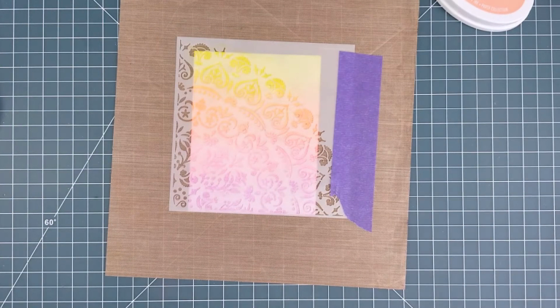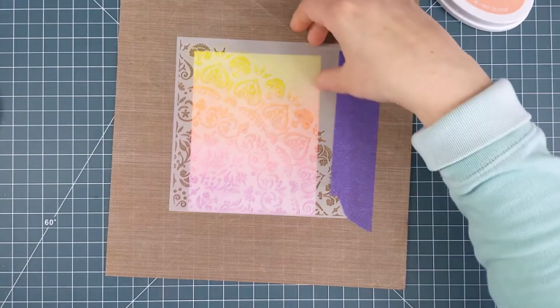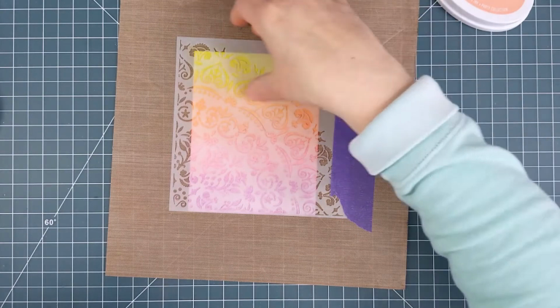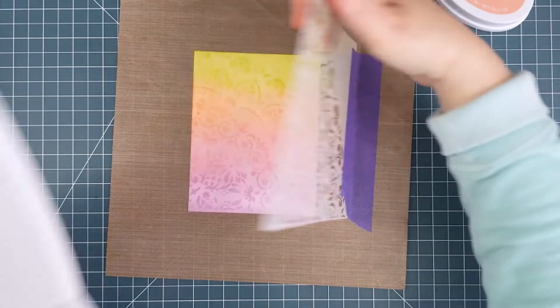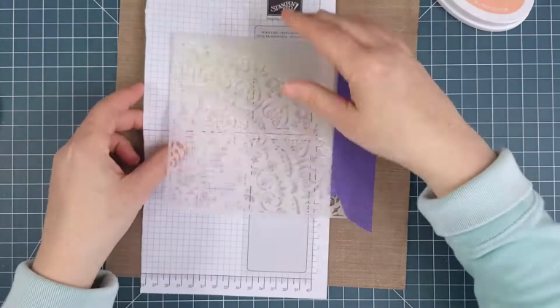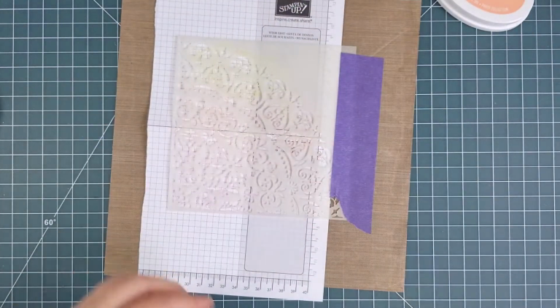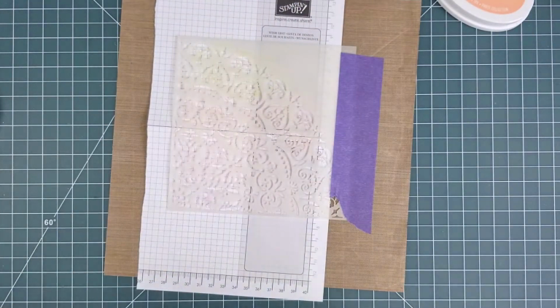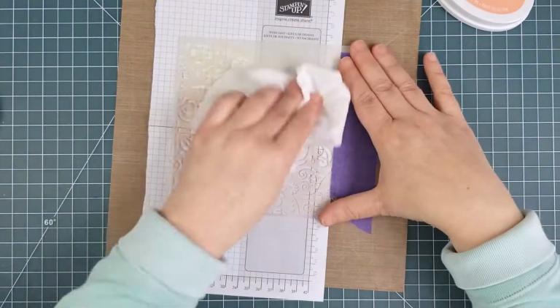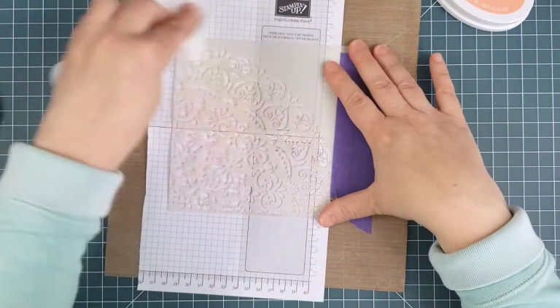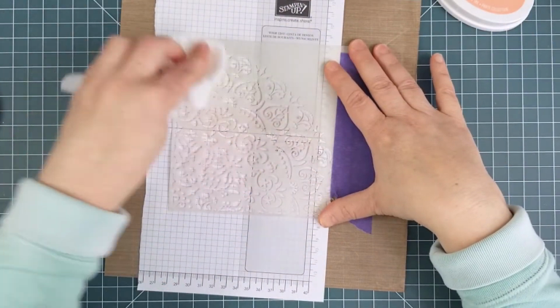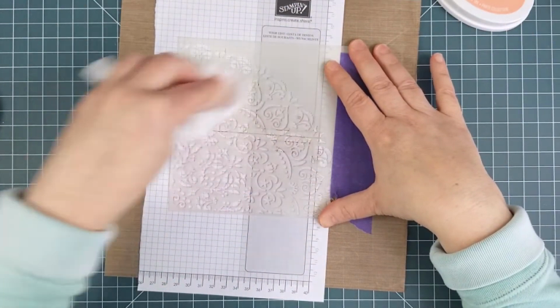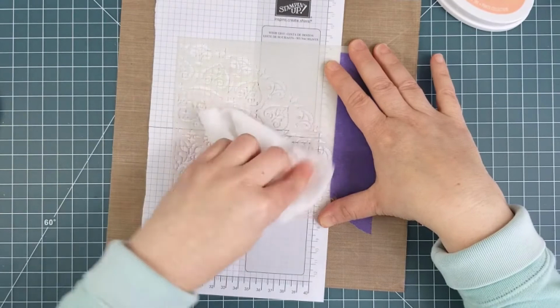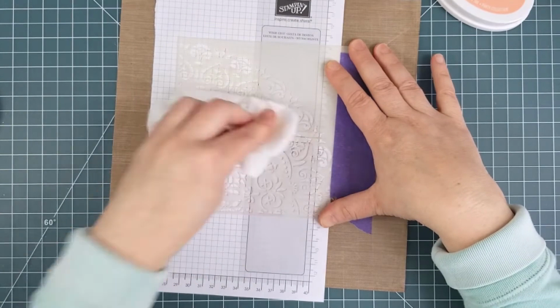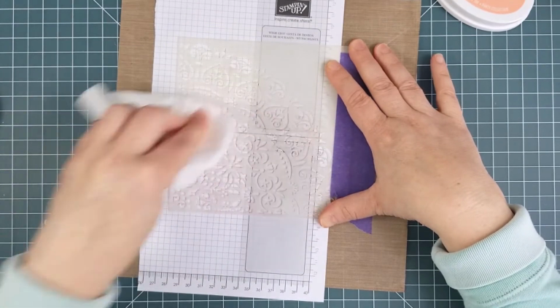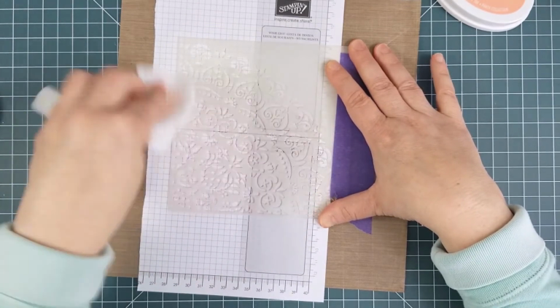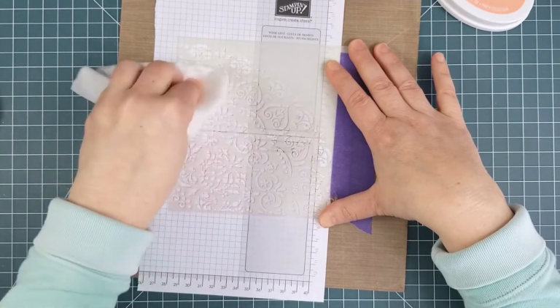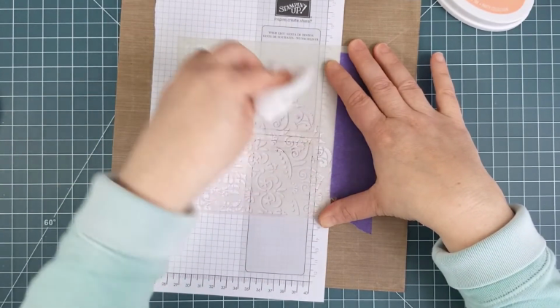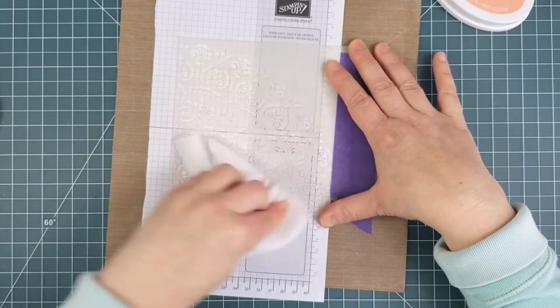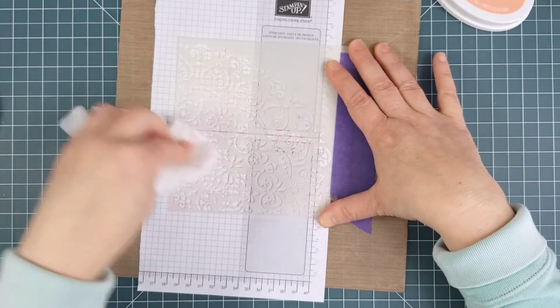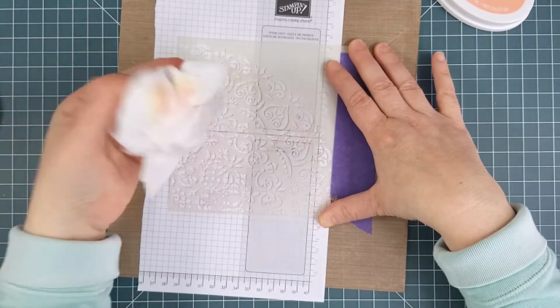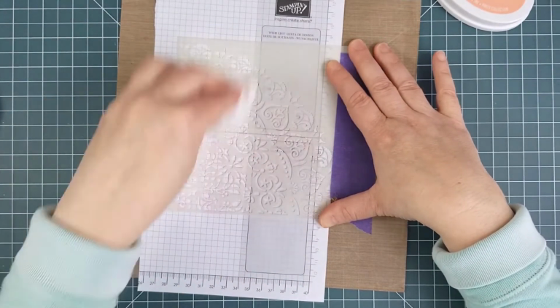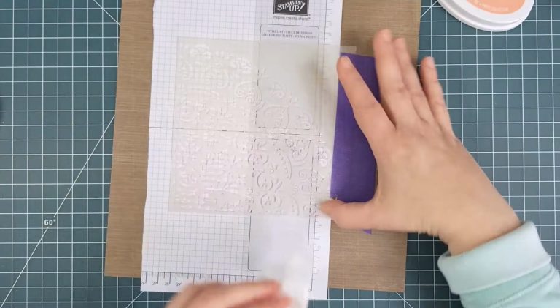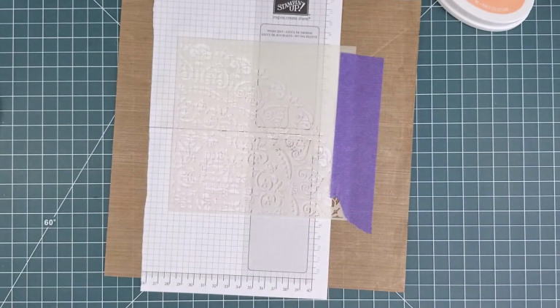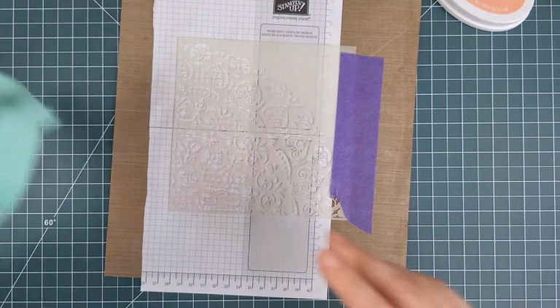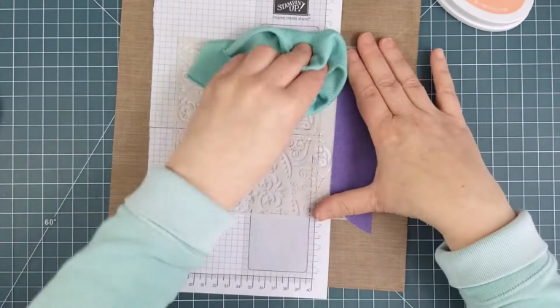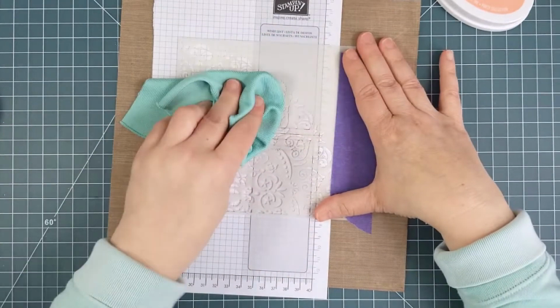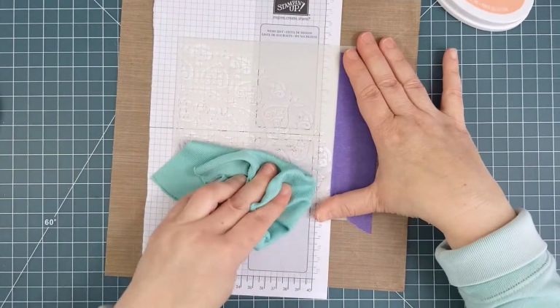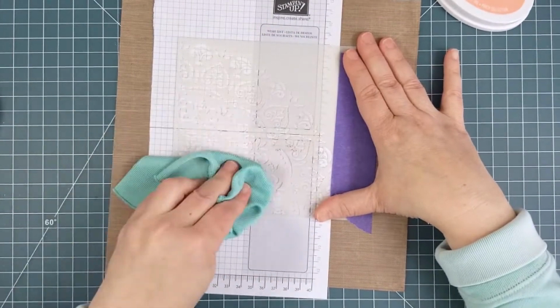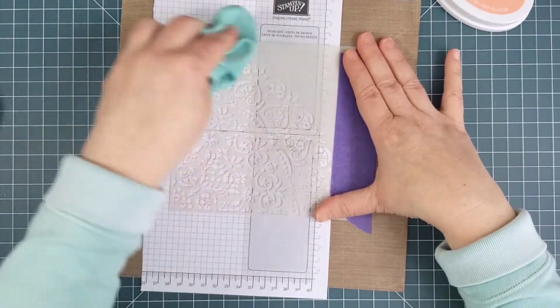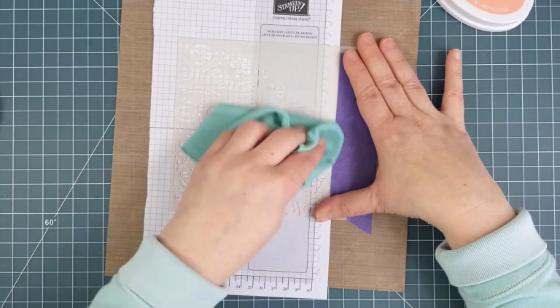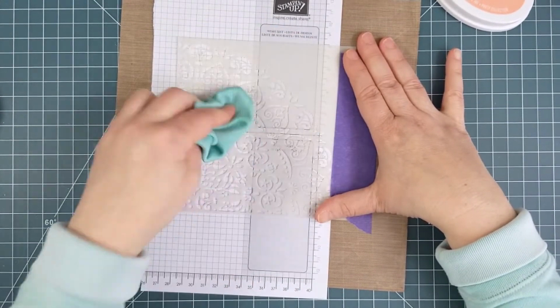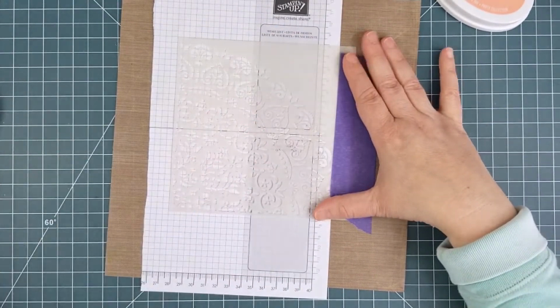When I was finished, I cleaned the stencil by putting a piece of scrap paper between the stencil and the panel and wiping it with a baby wipe. This just helped to ensure that when I went back to tap Versamark ink onto the panel, I wouldn't contaminate the ink pad and I didn't have to move anything.